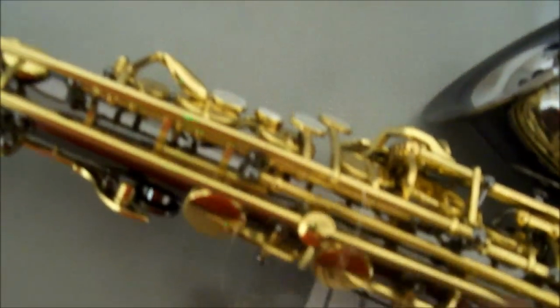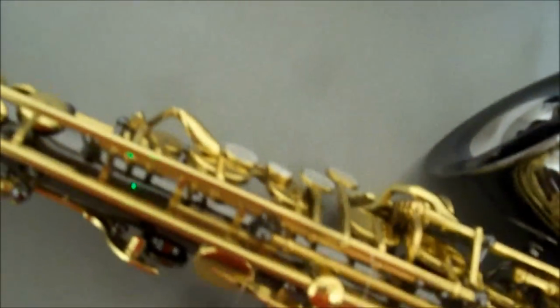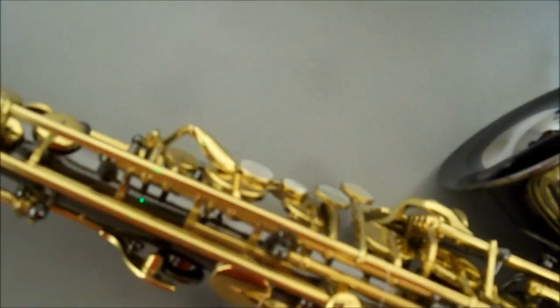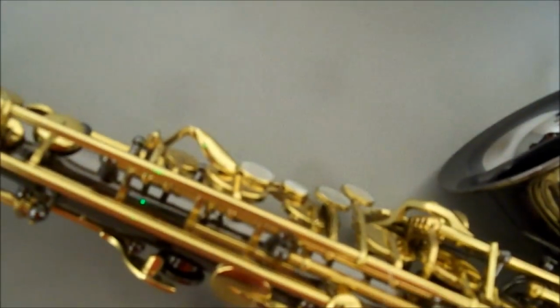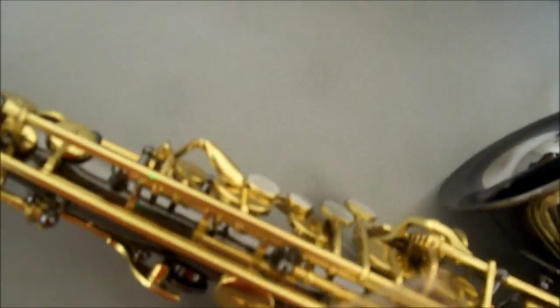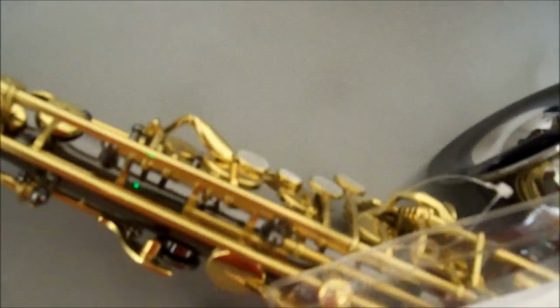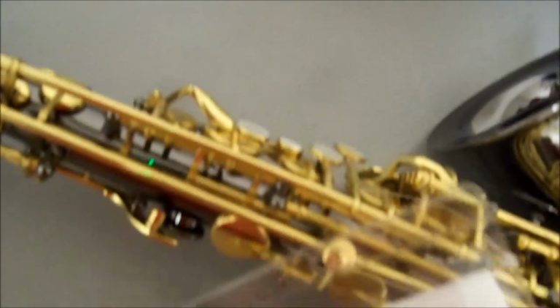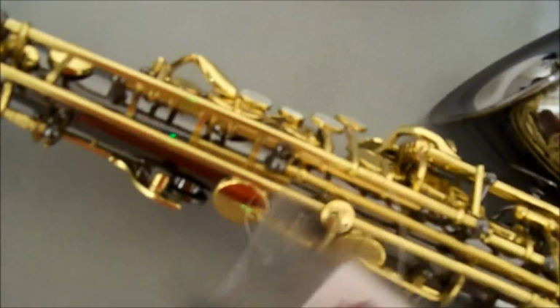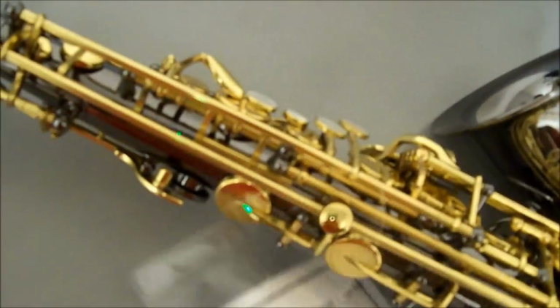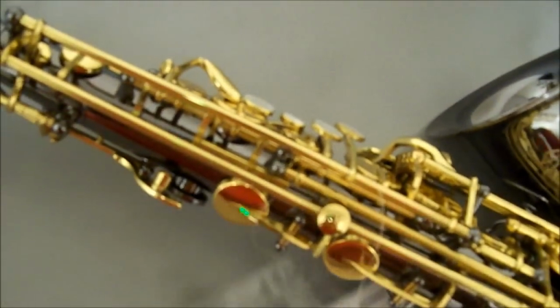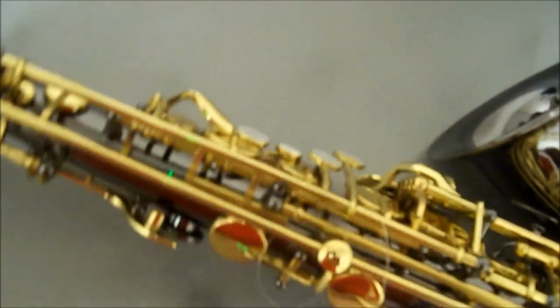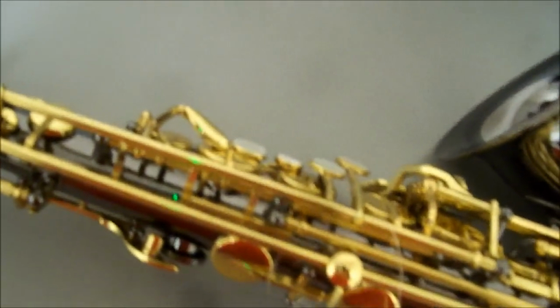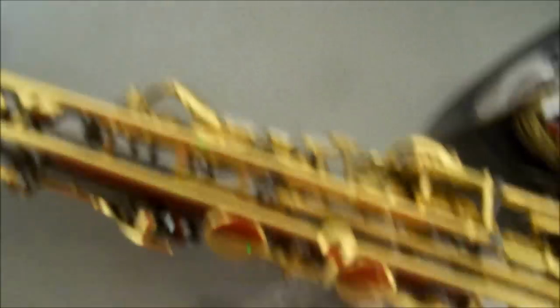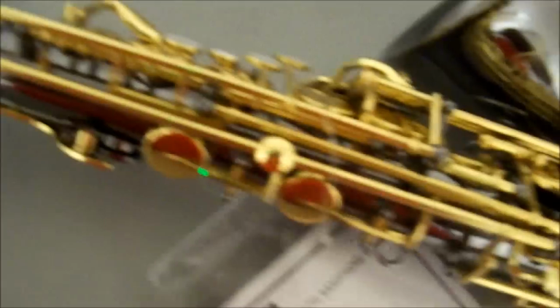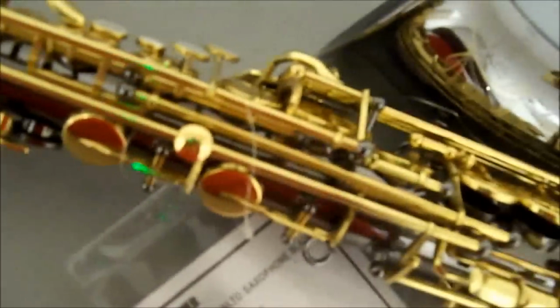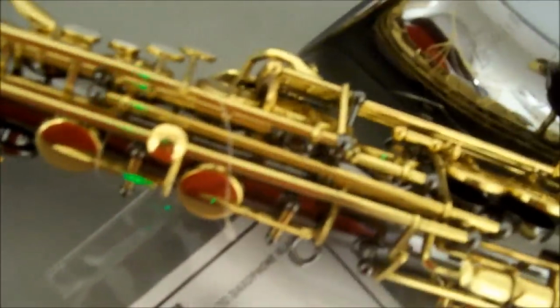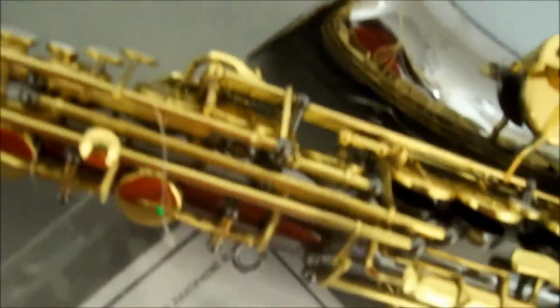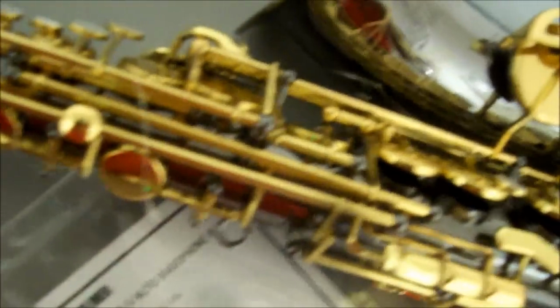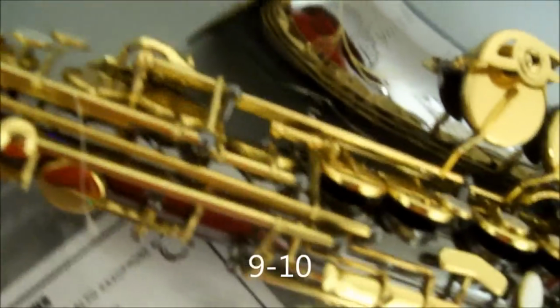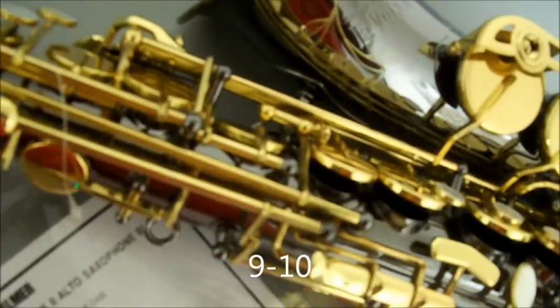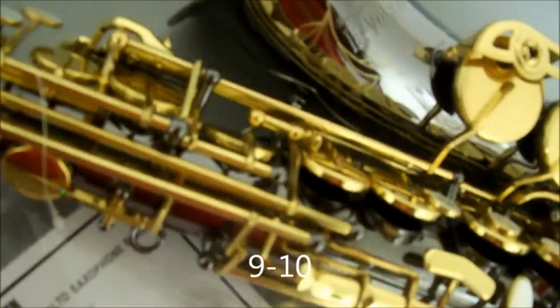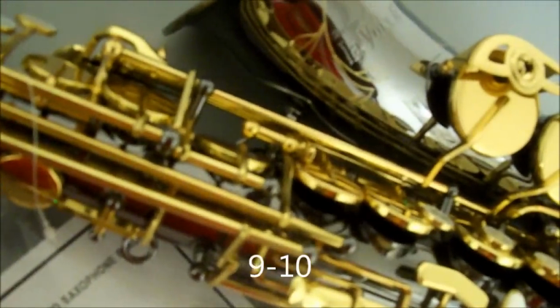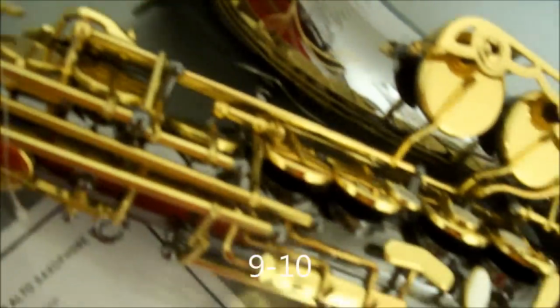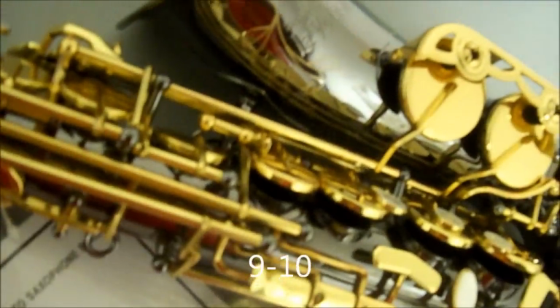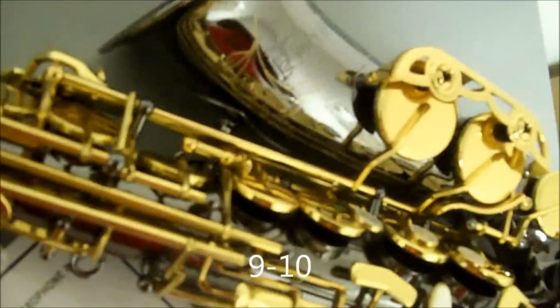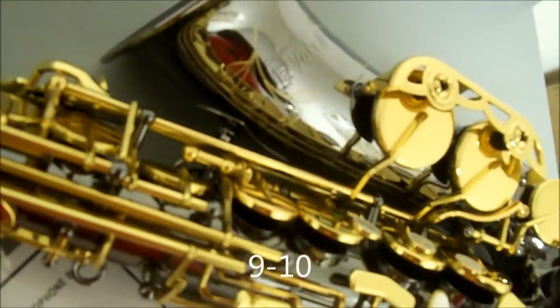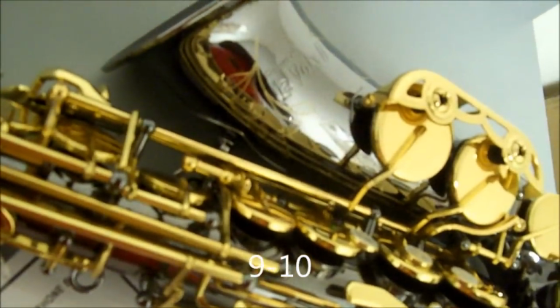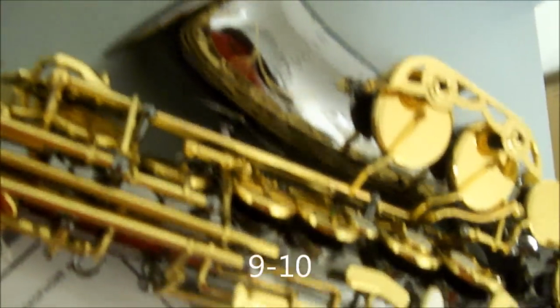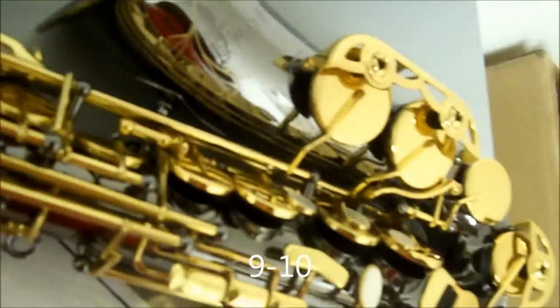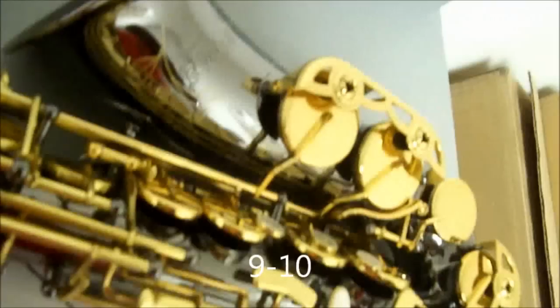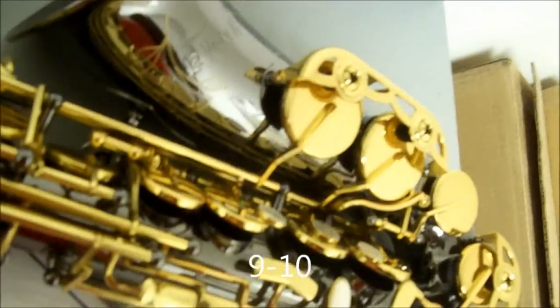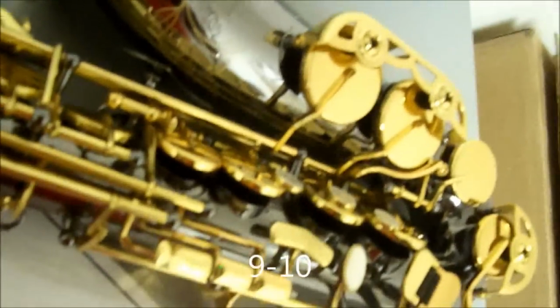They've got it retailed at around $1,800. Yes, this is the saxophone to get.